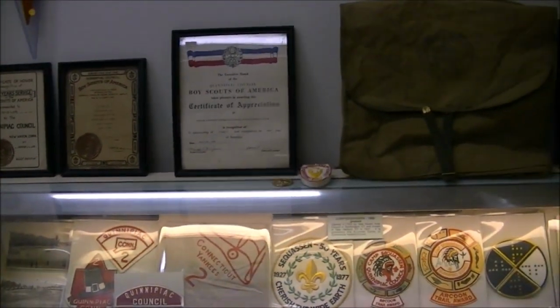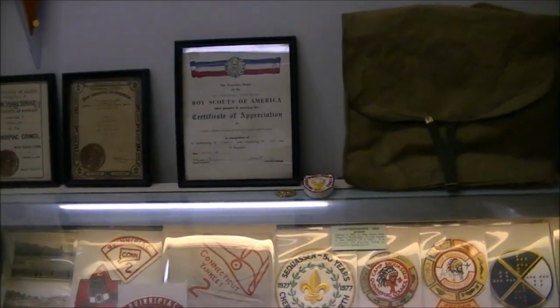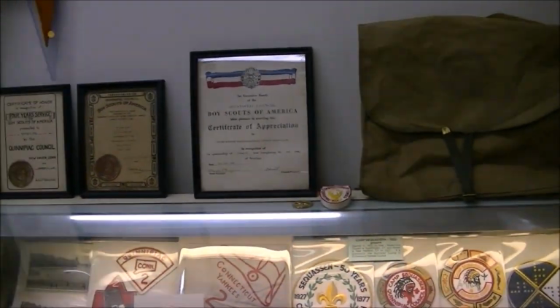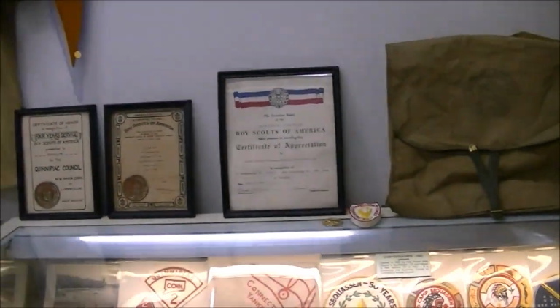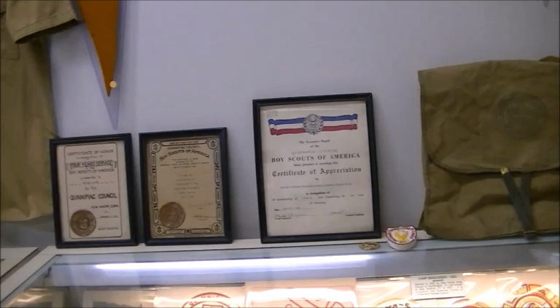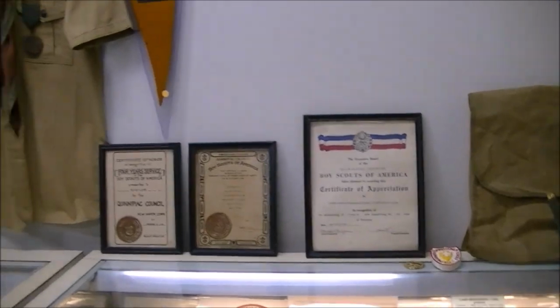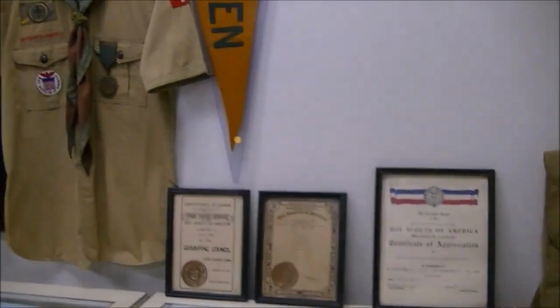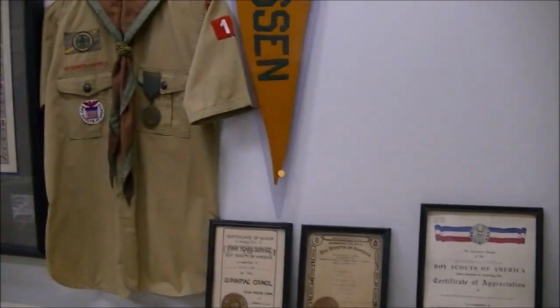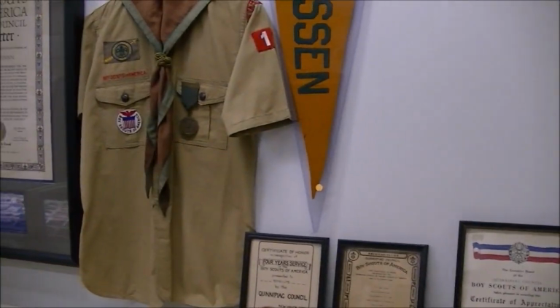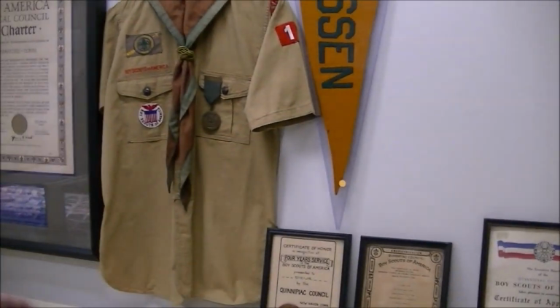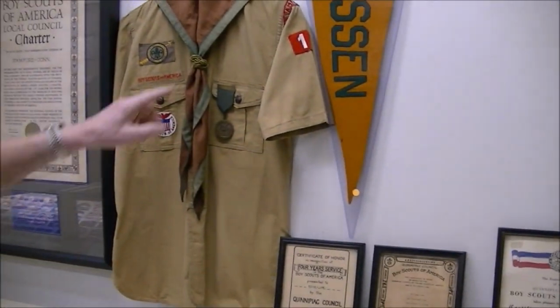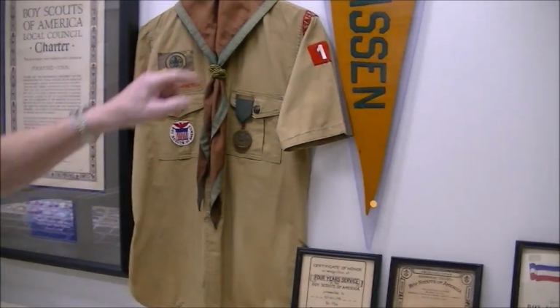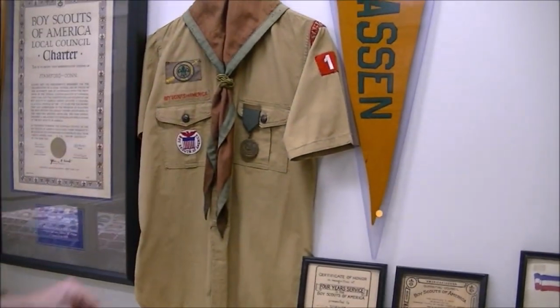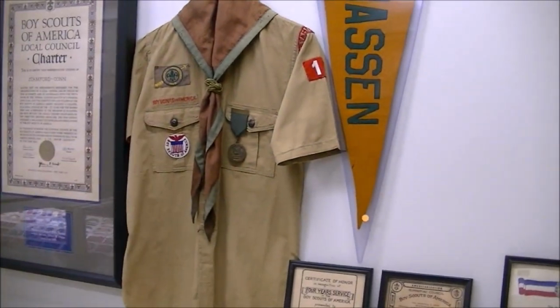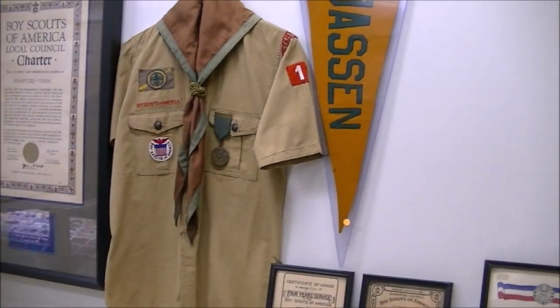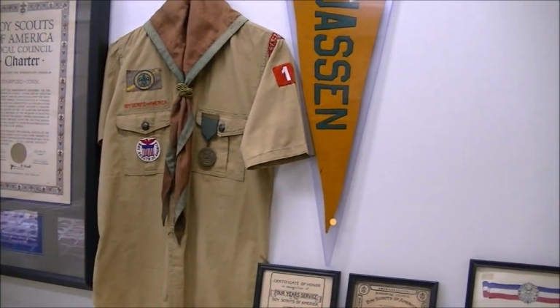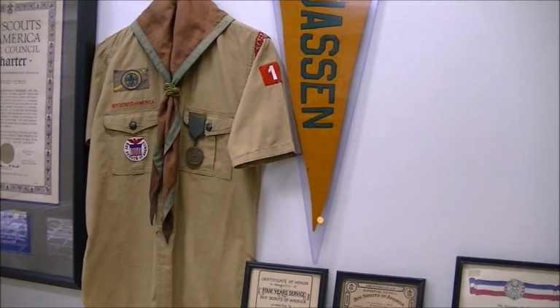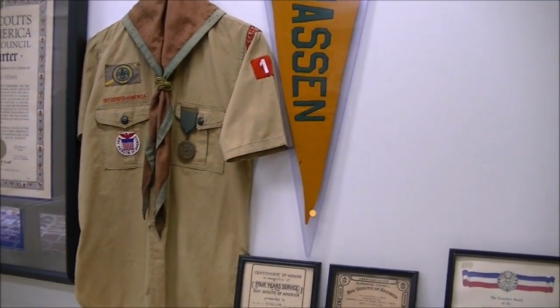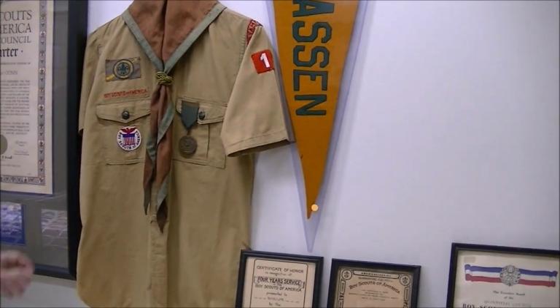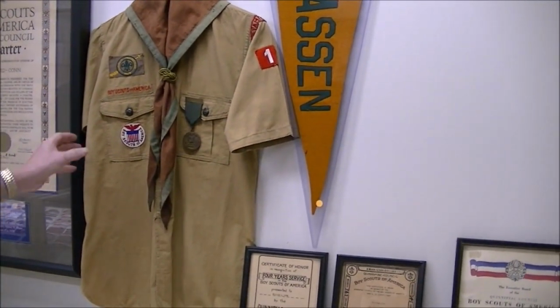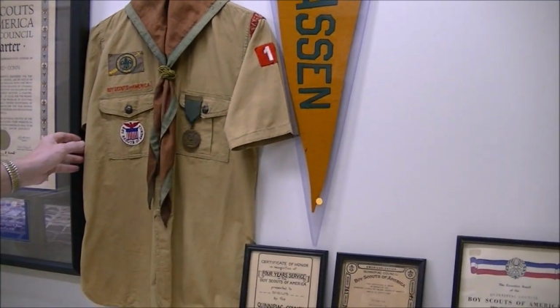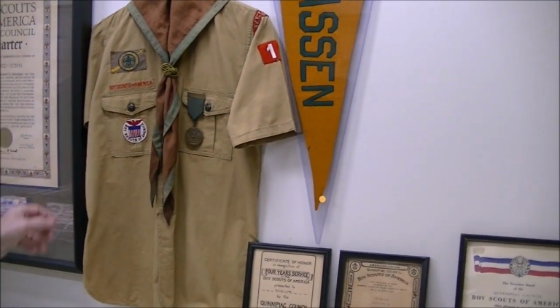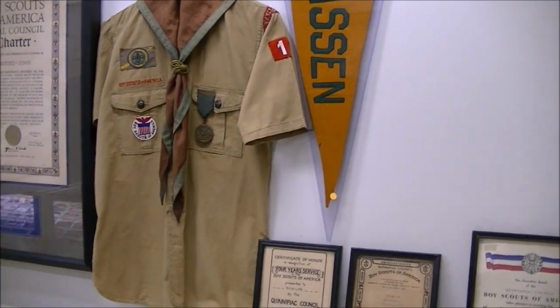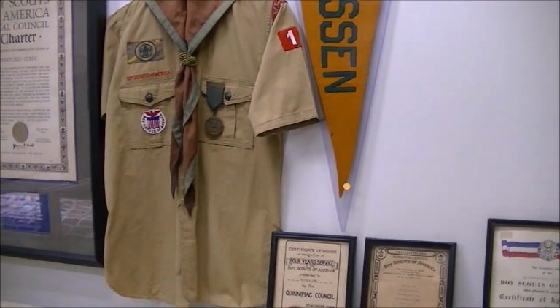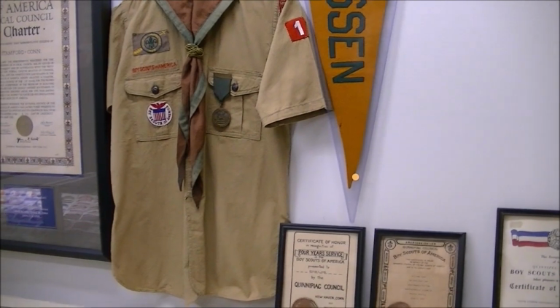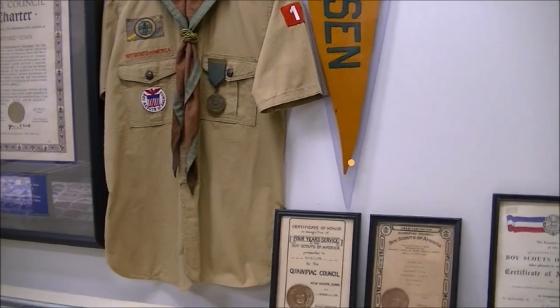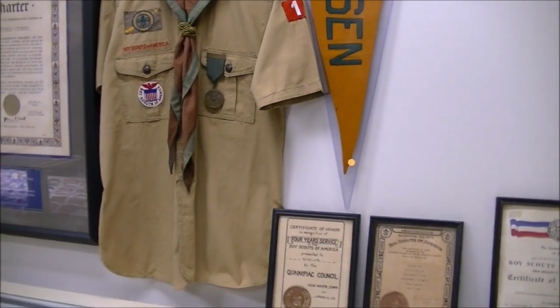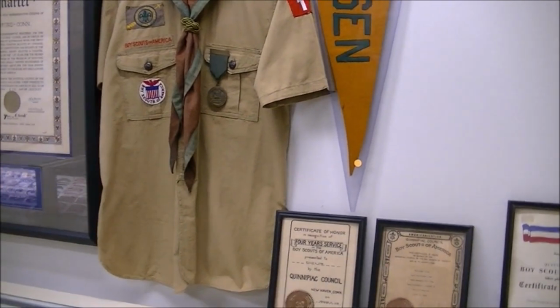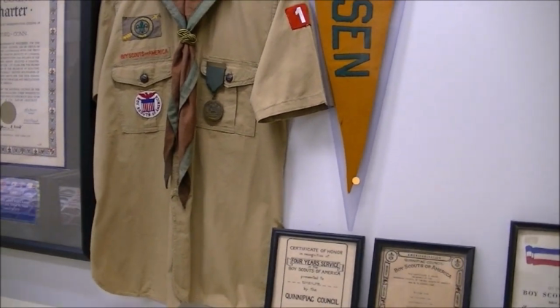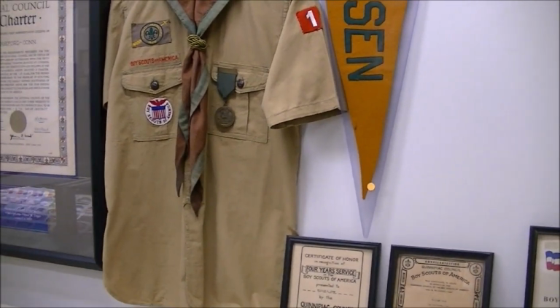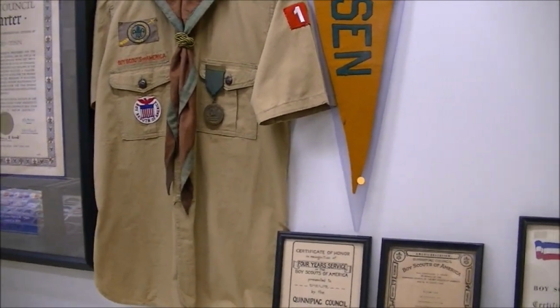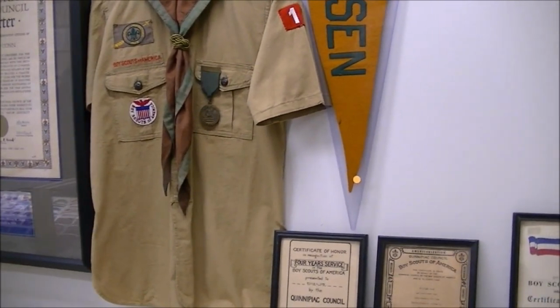This is an early uniform from Stamford, Connecticut that has a real jamboree patch from 1929.